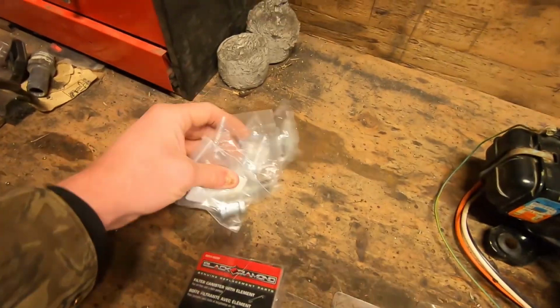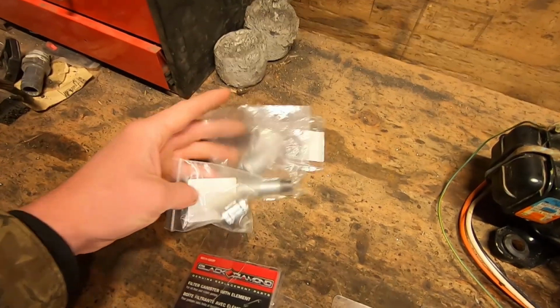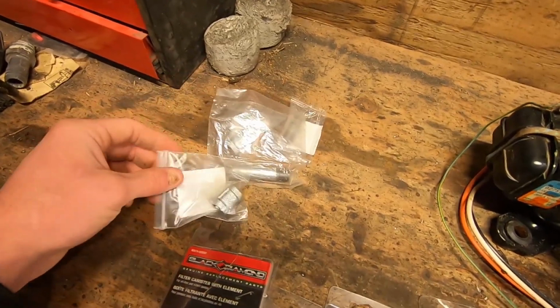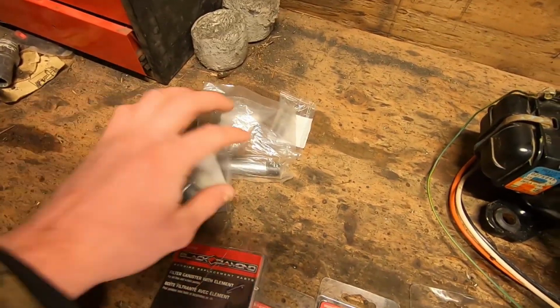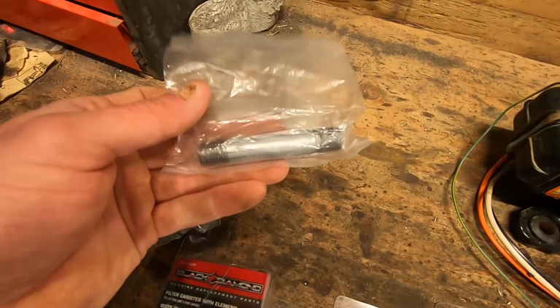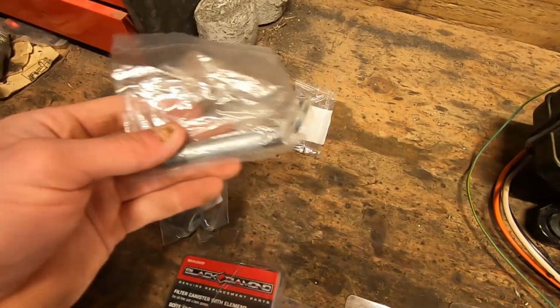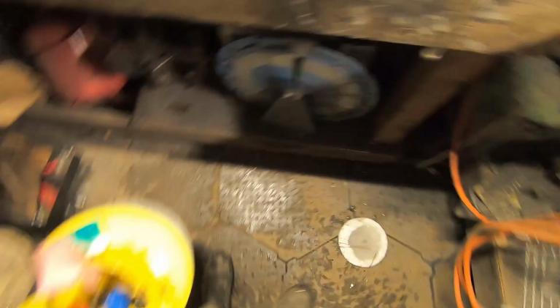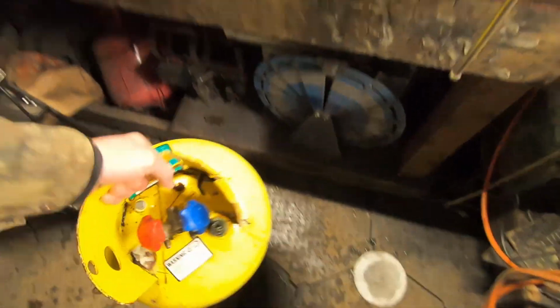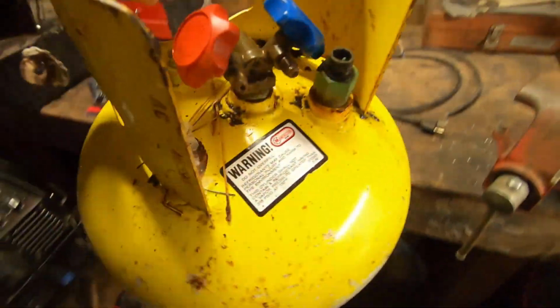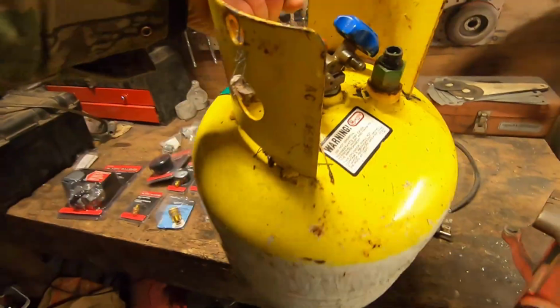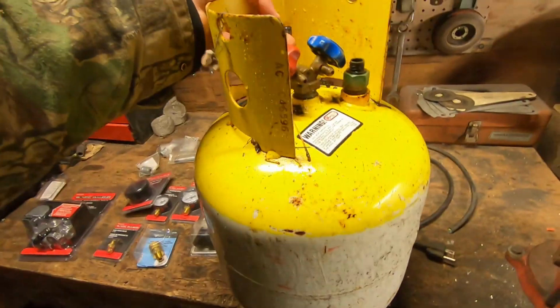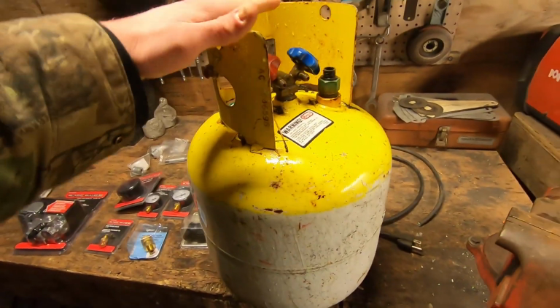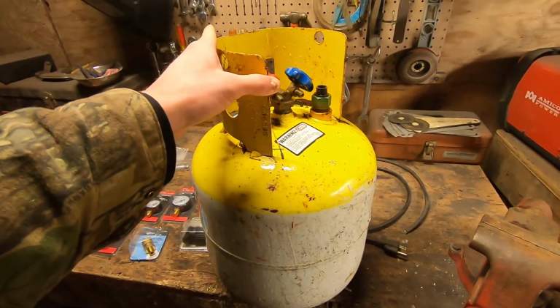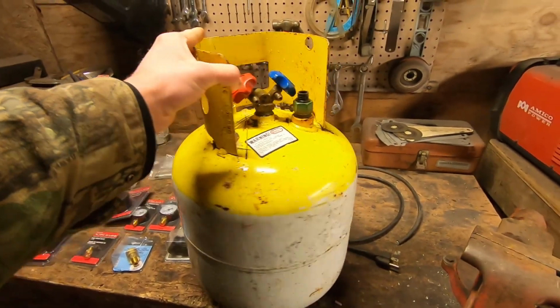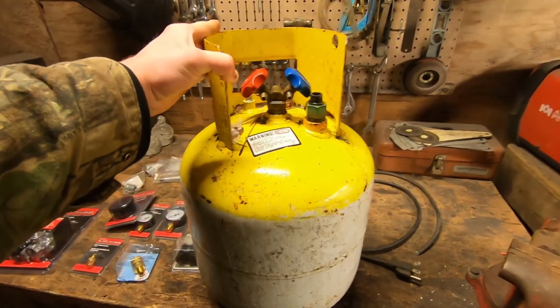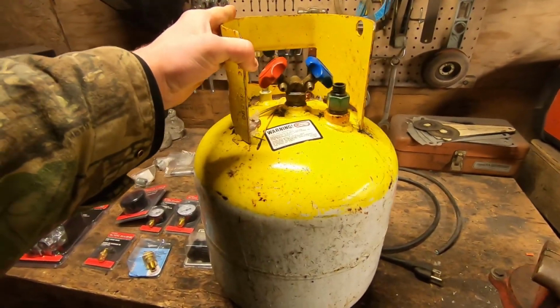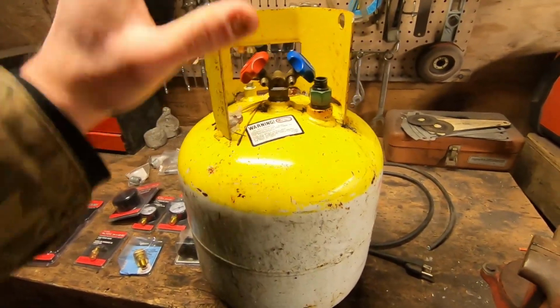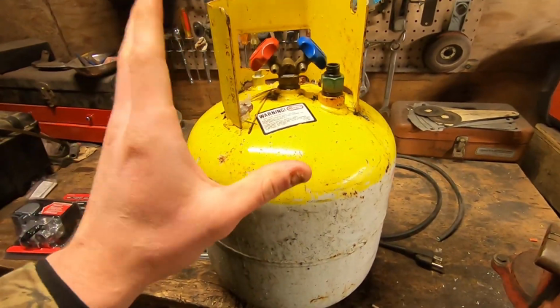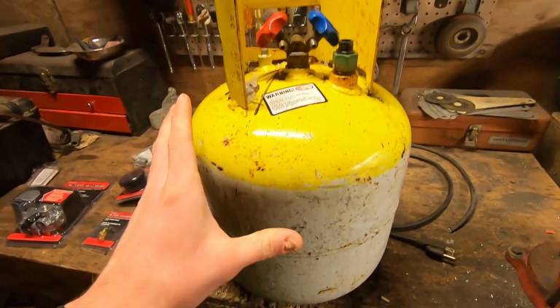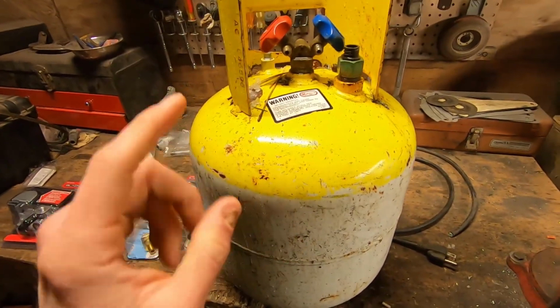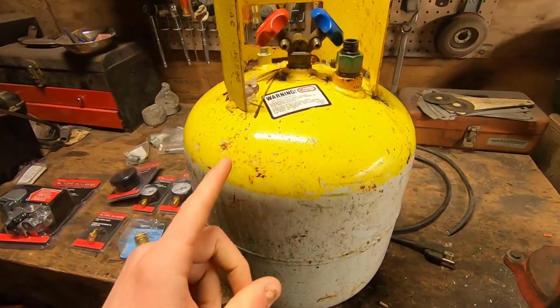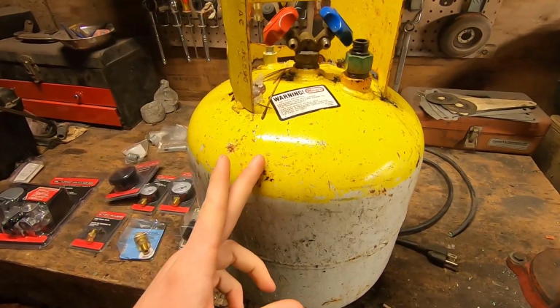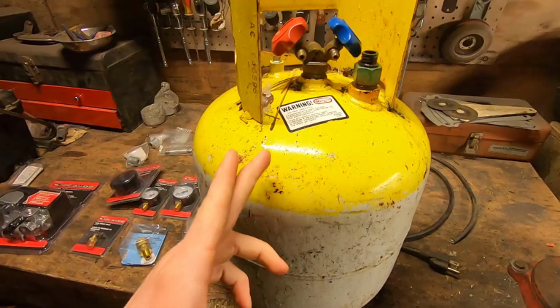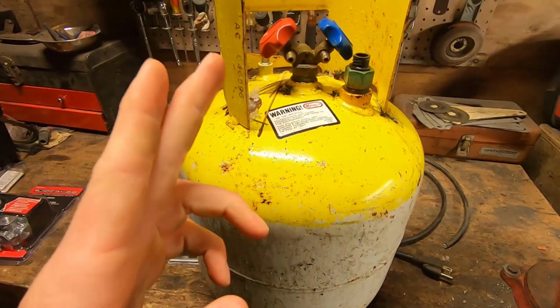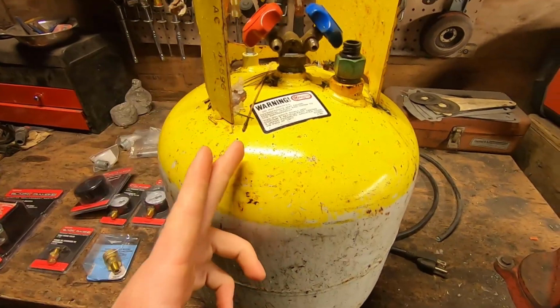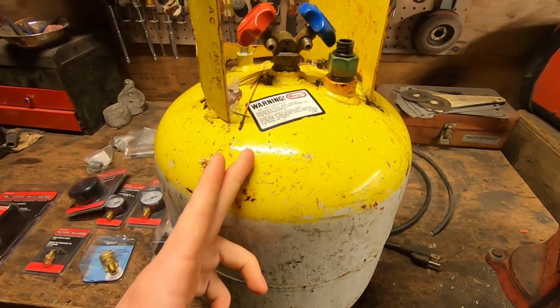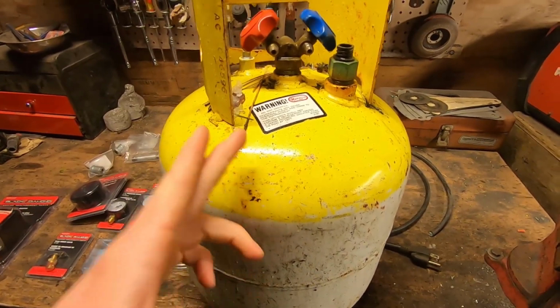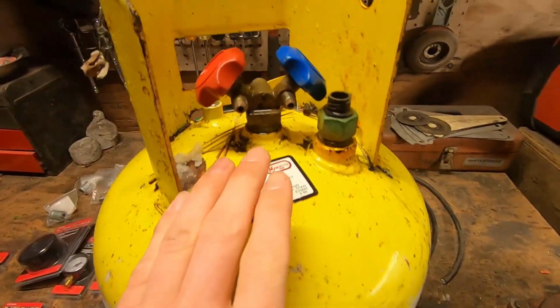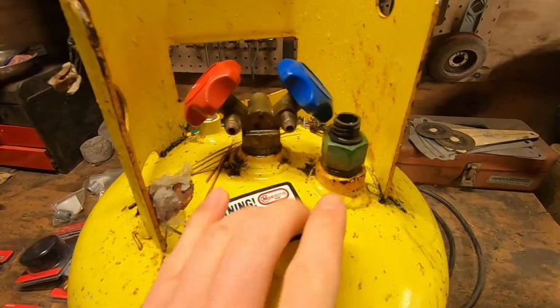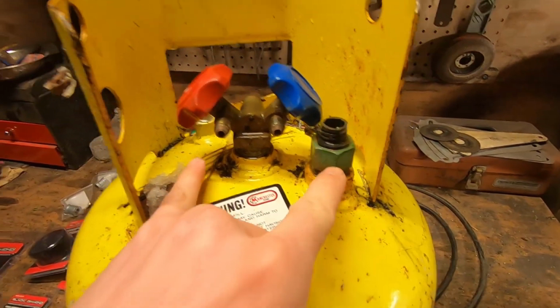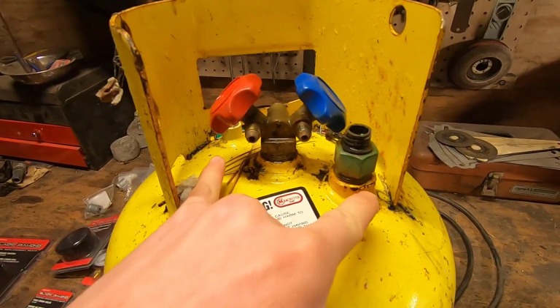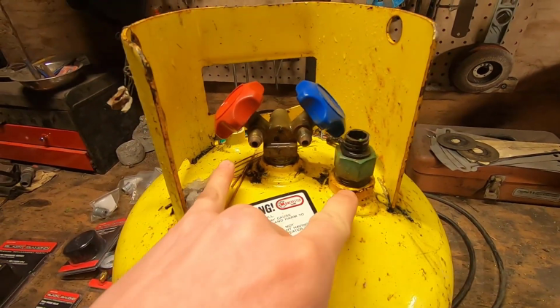This is a refrigerant recovery tank. It has been completely emptied and it is safe. This was given to me by a friend, but you can also use a propane tank — it's essentially the same, minus a few extra plugs.